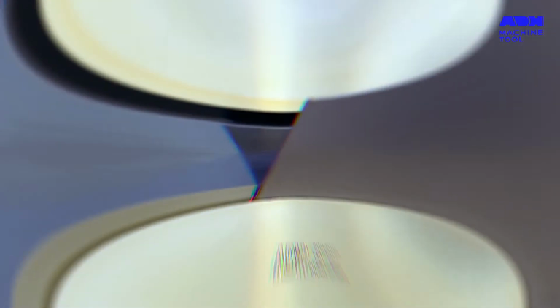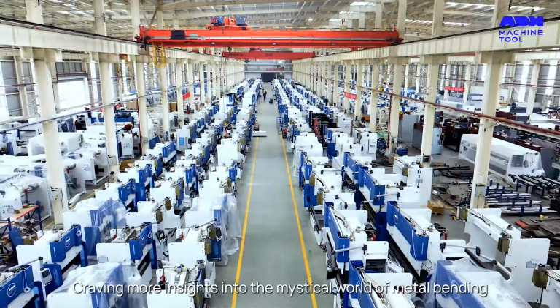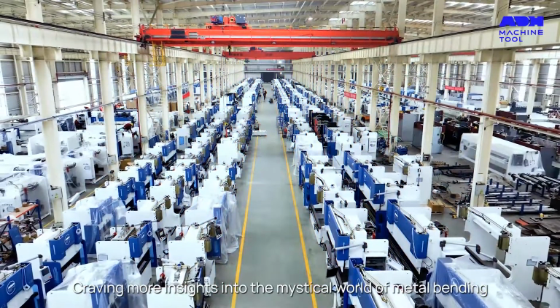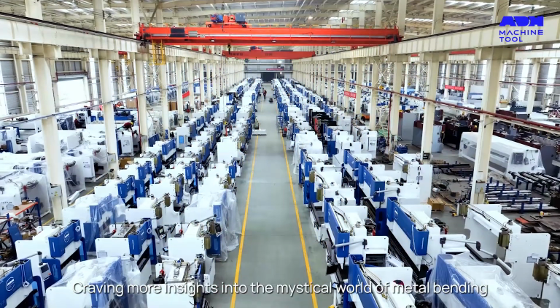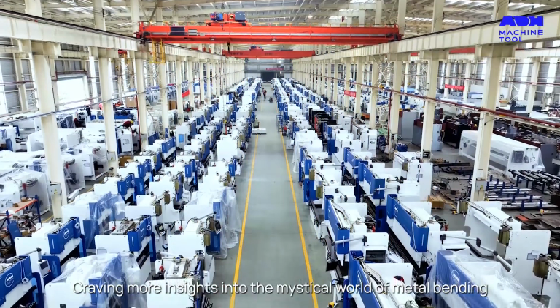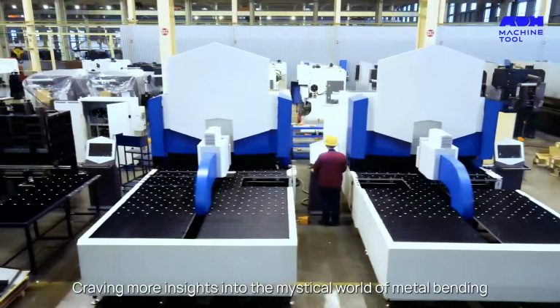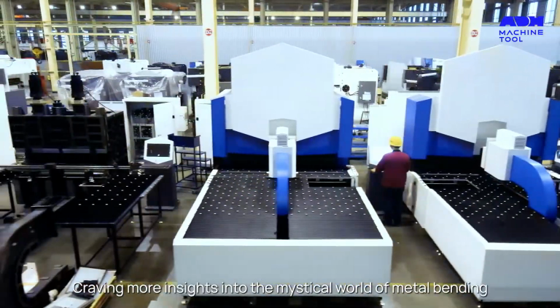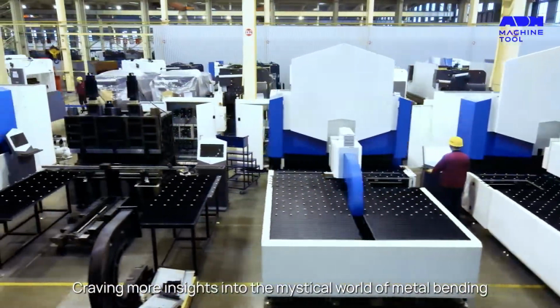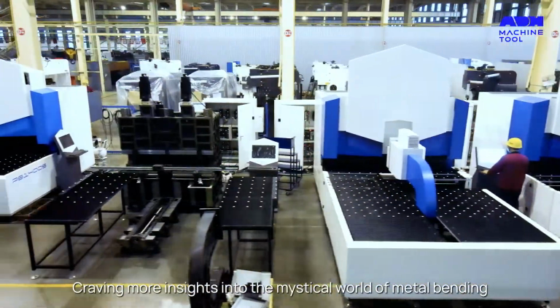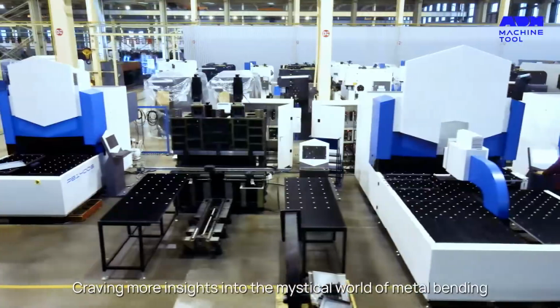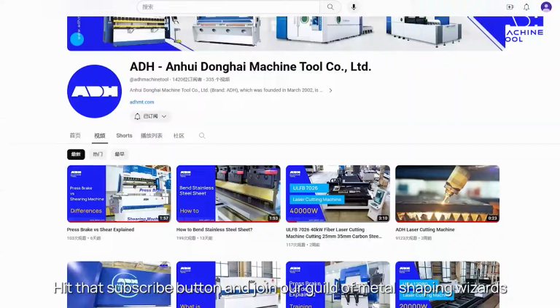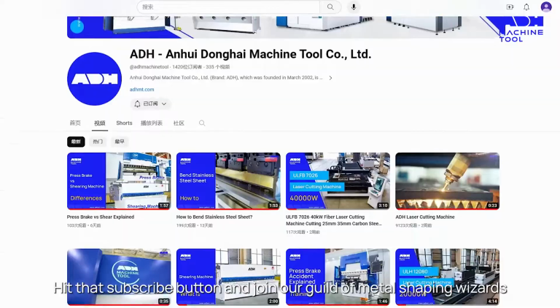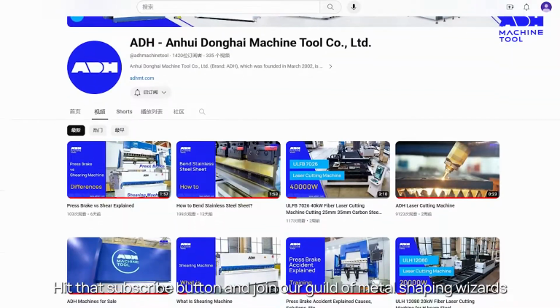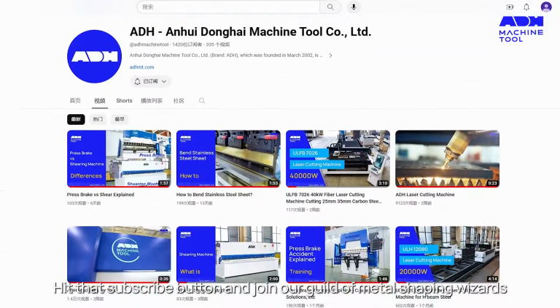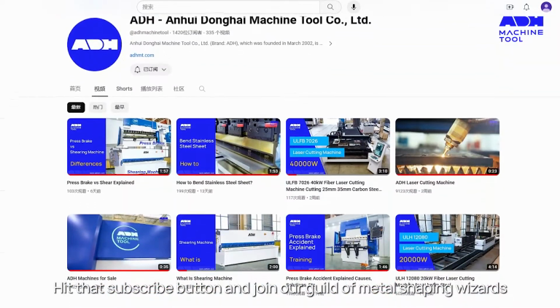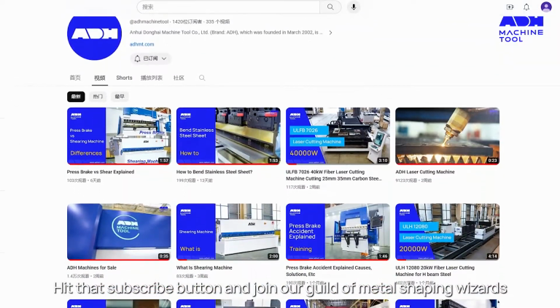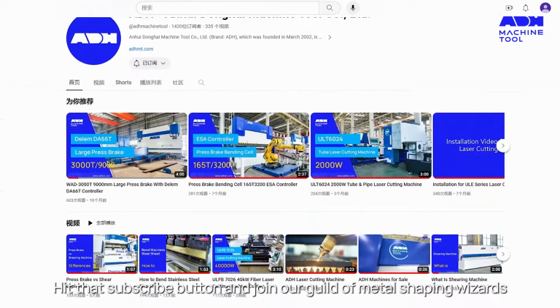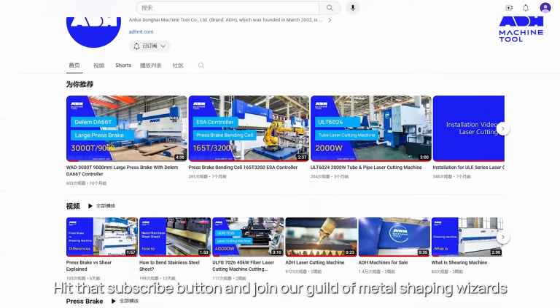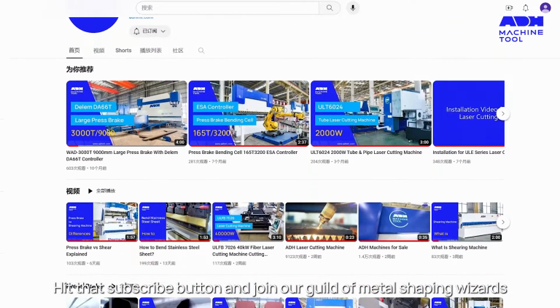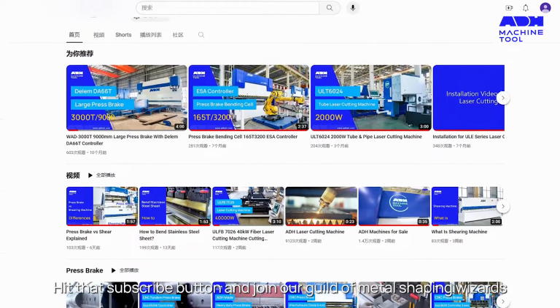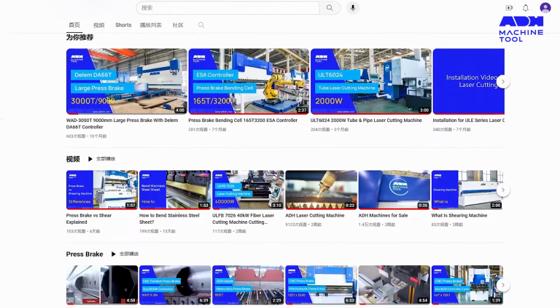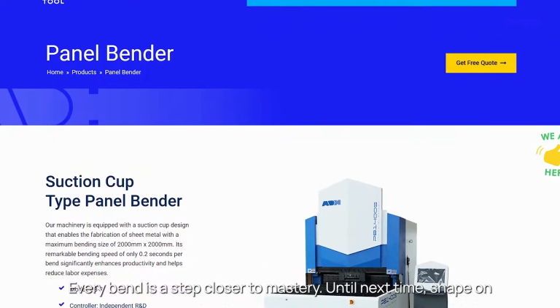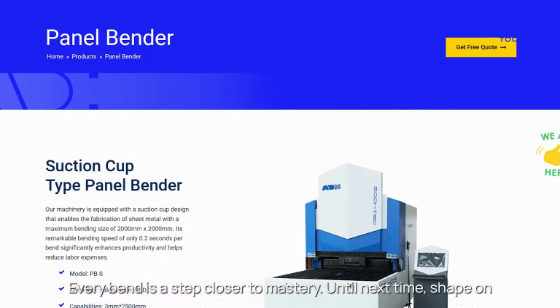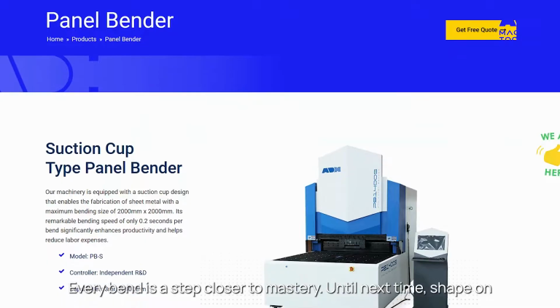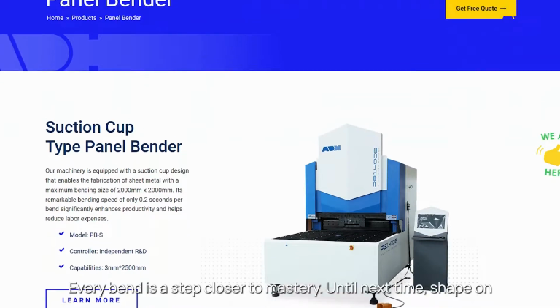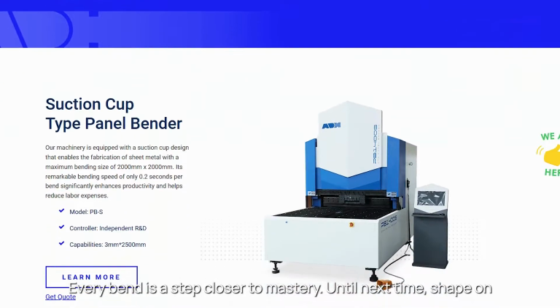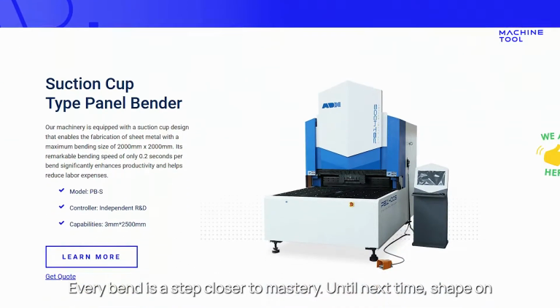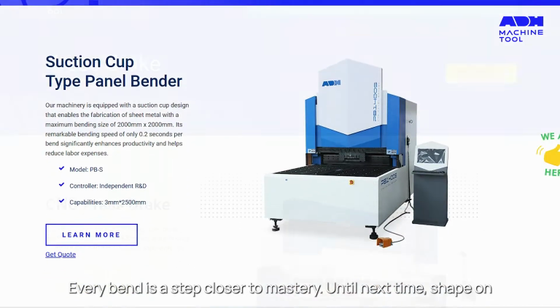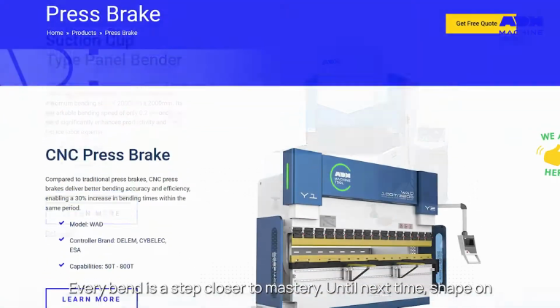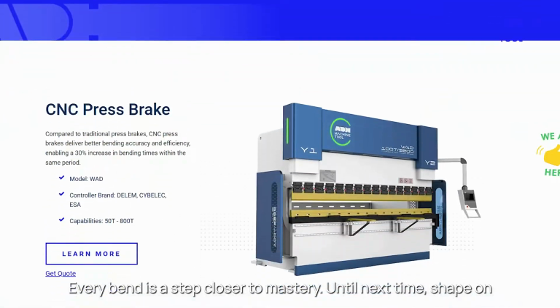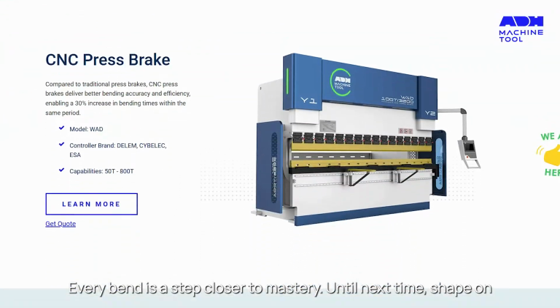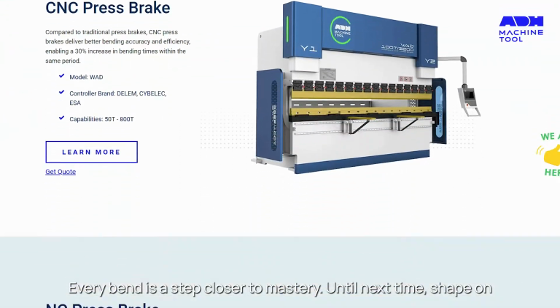Craving more insights into the mystical world of metal bending? Hit that subscribe button and join our guild of metal shaping wizards. Every bend is a step closer to mastery. Until next time, shape on!